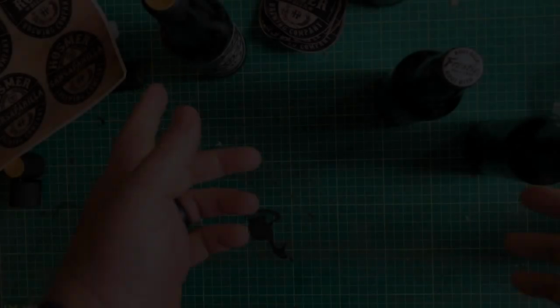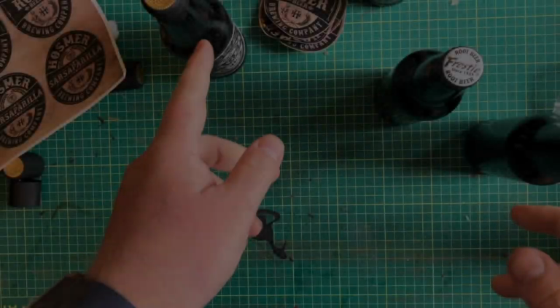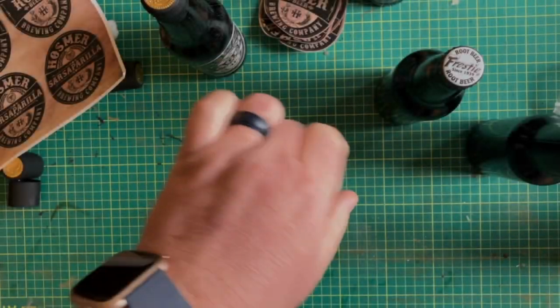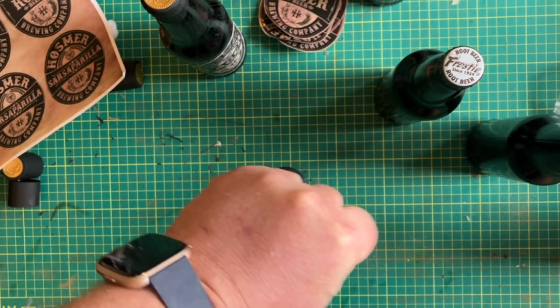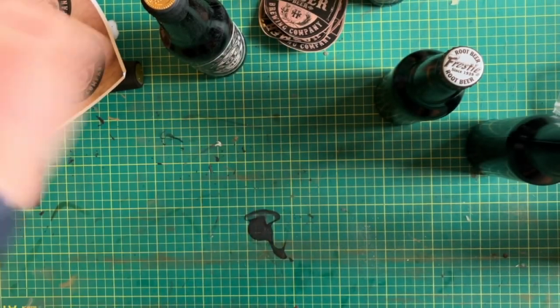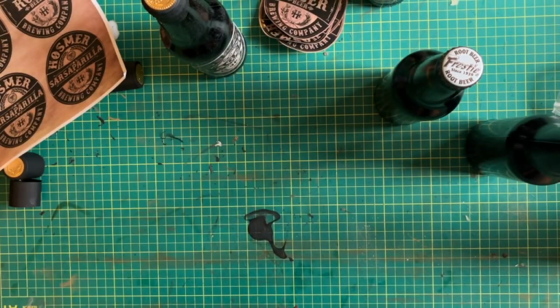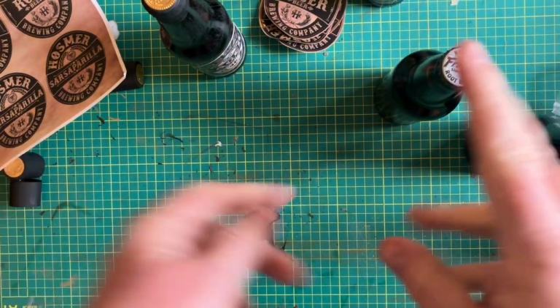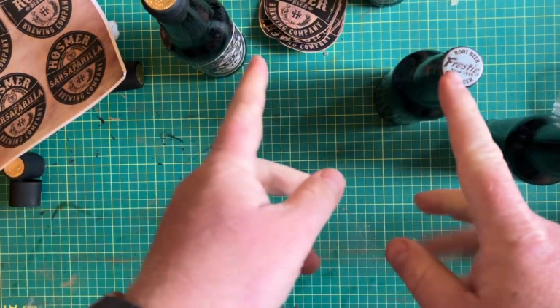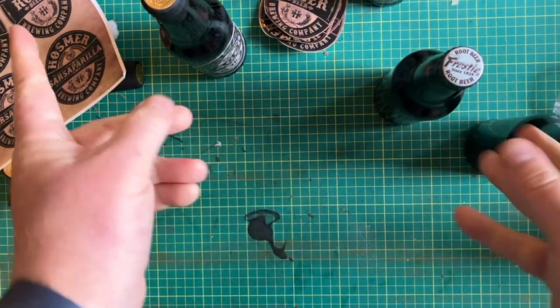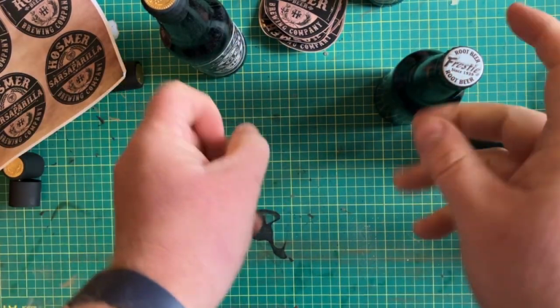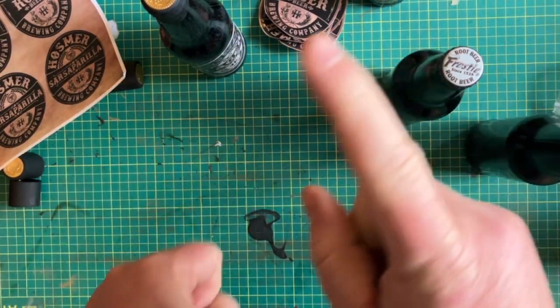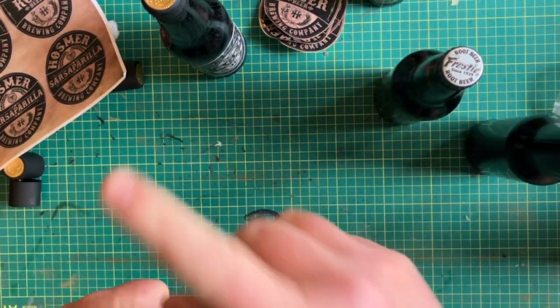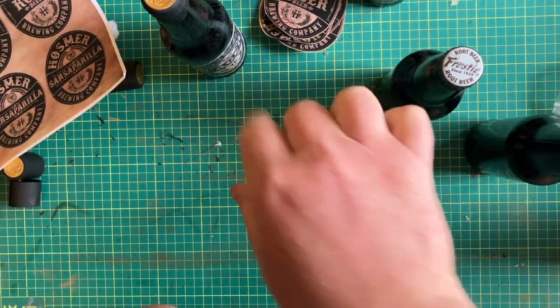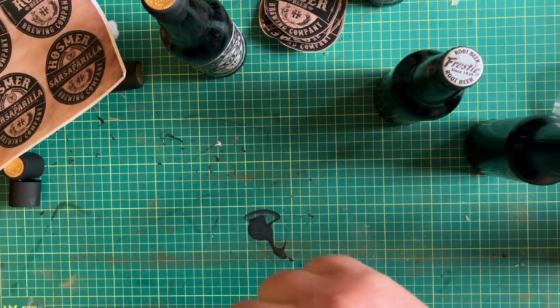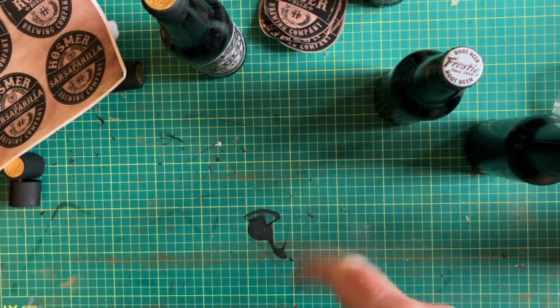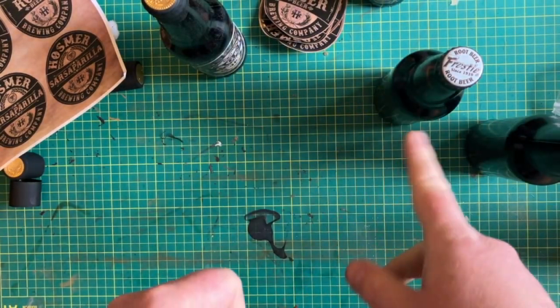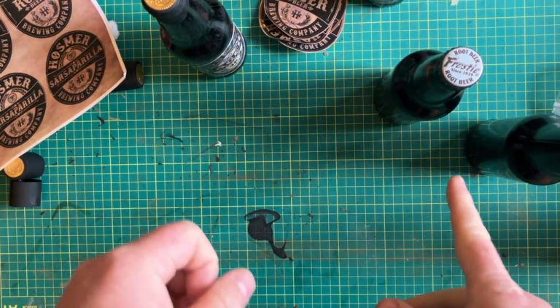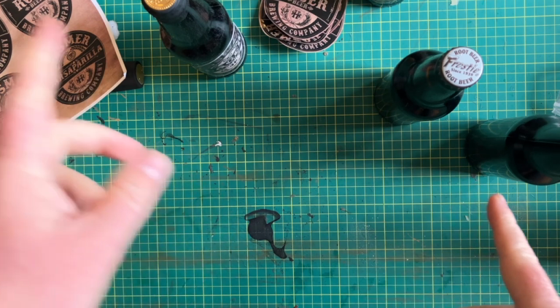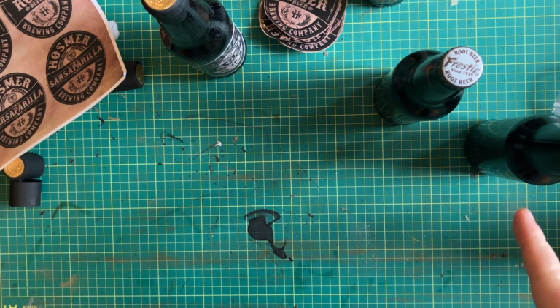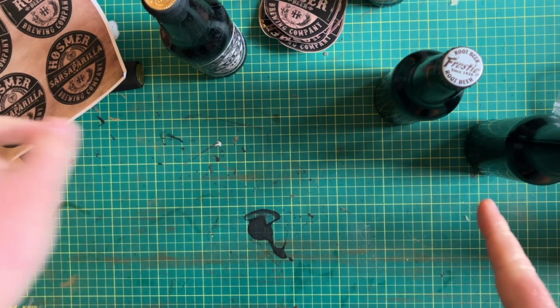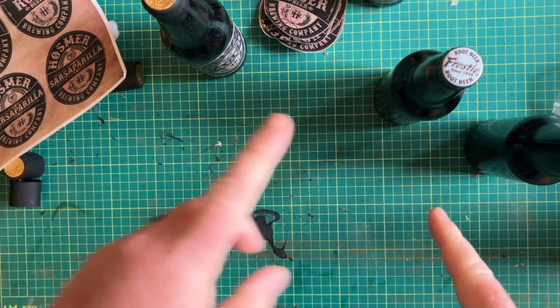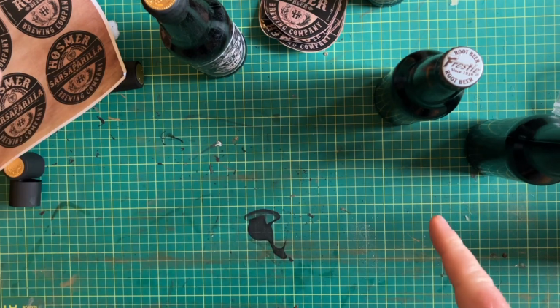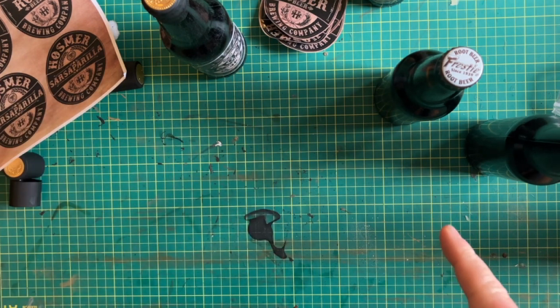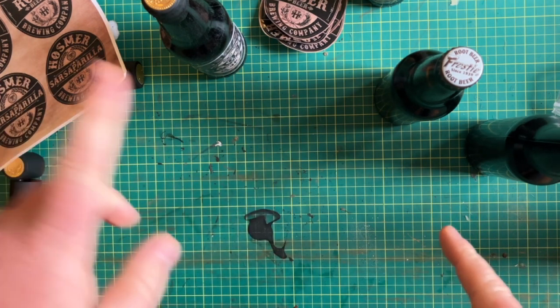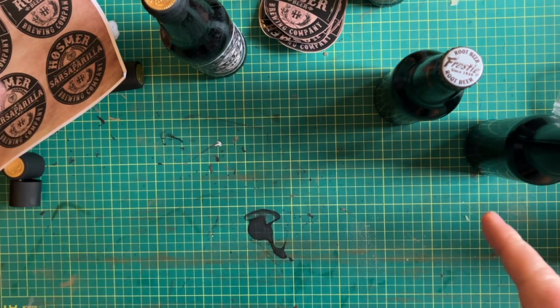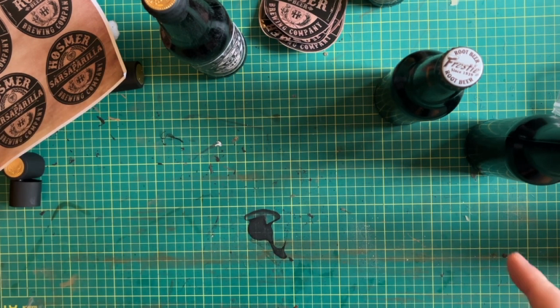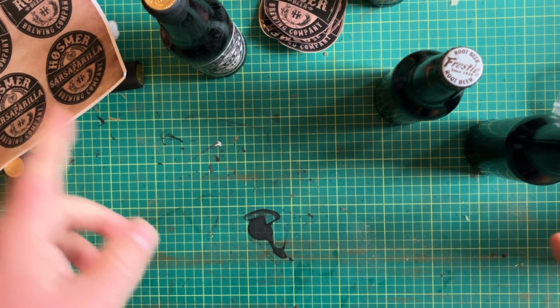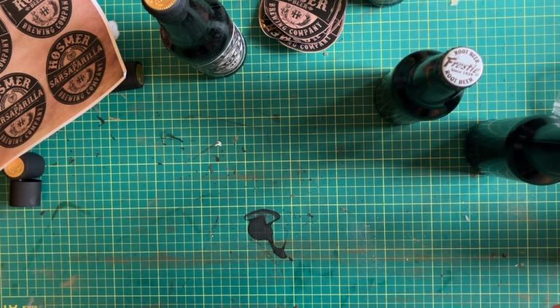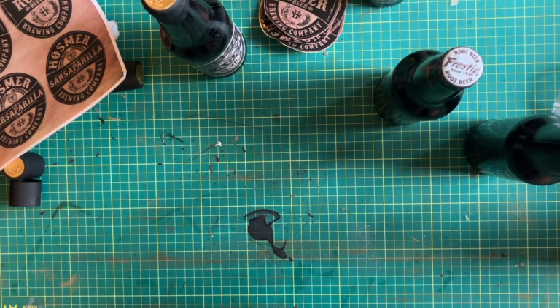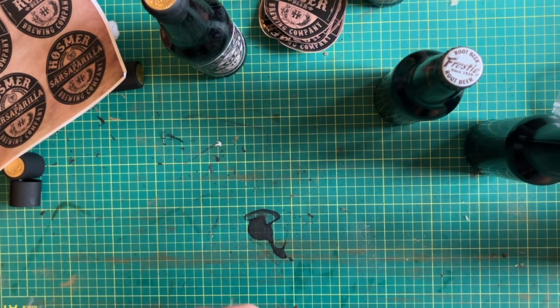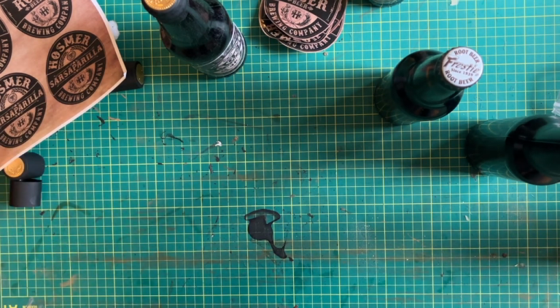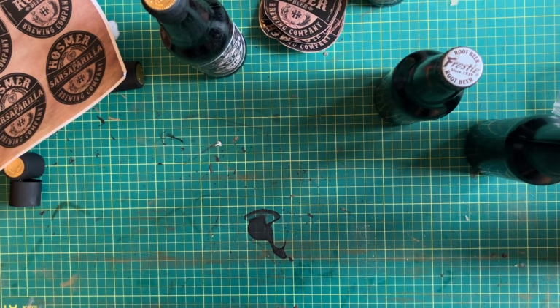Greetings friends and welcome to another exciting and completely random prop build. What are we building today? We're going to be working on bottles.